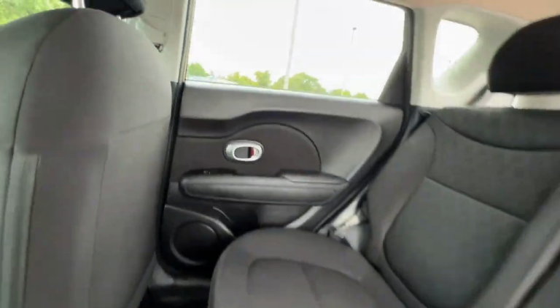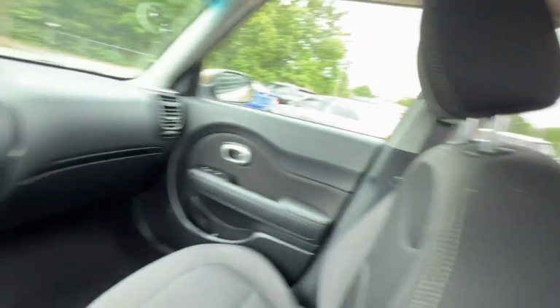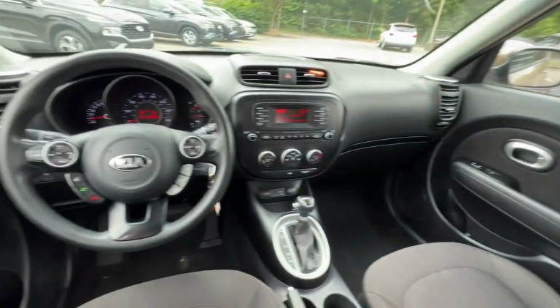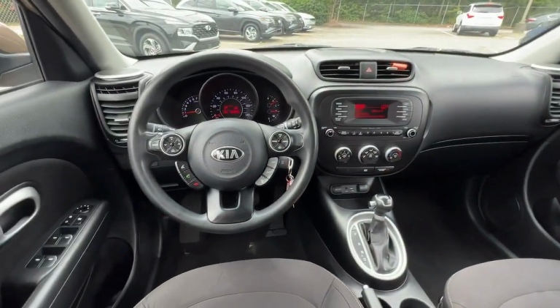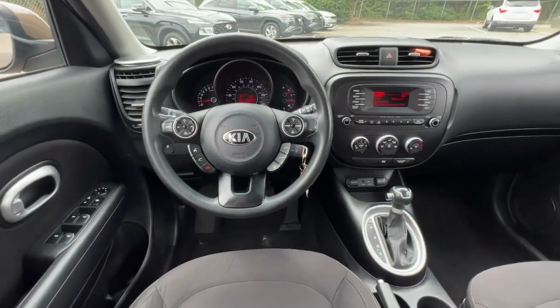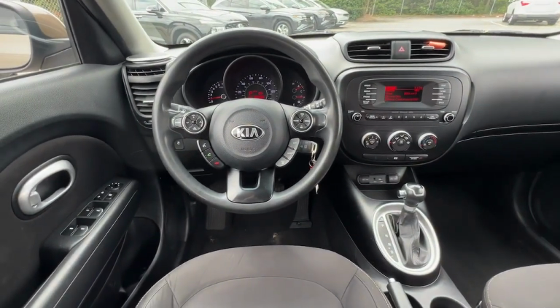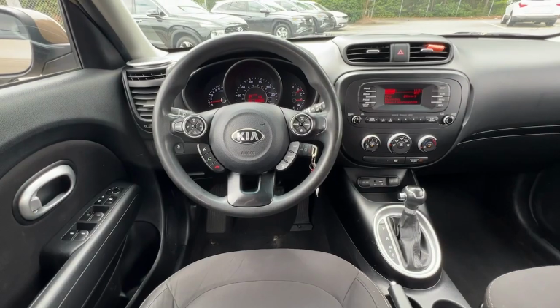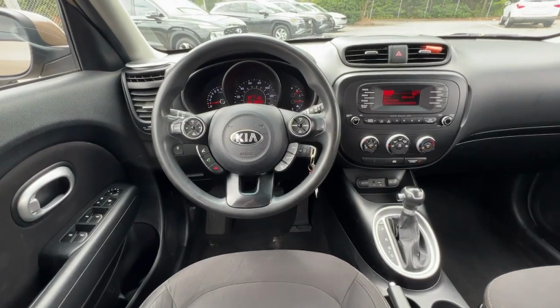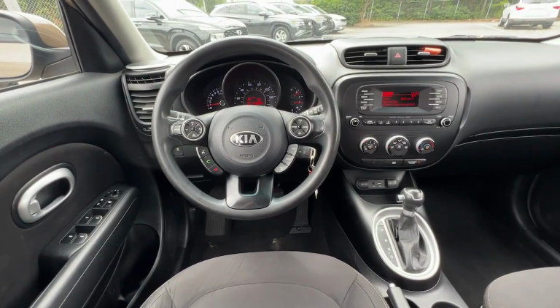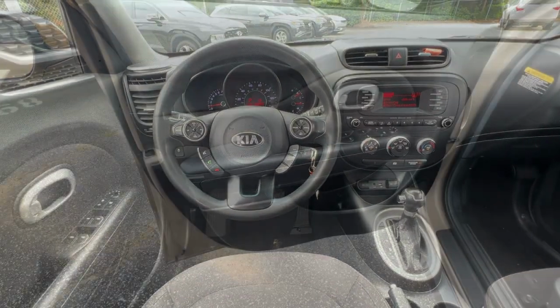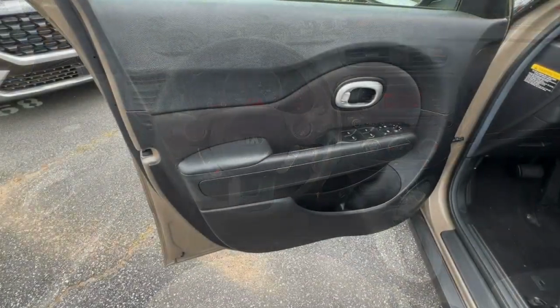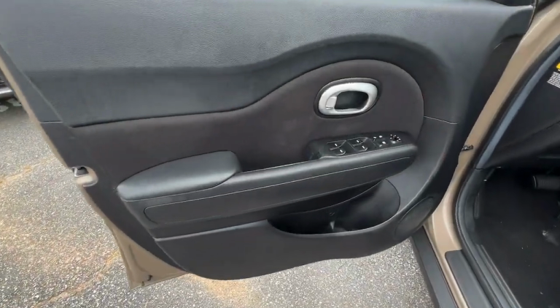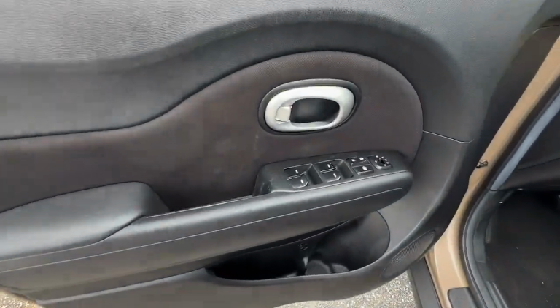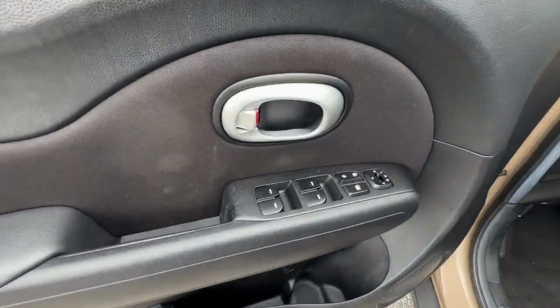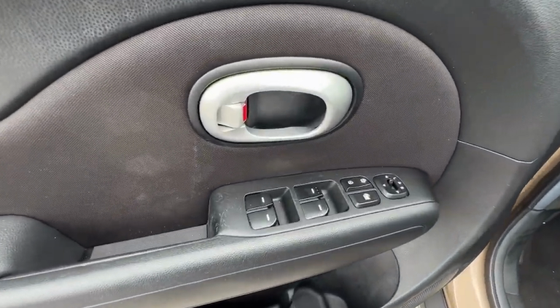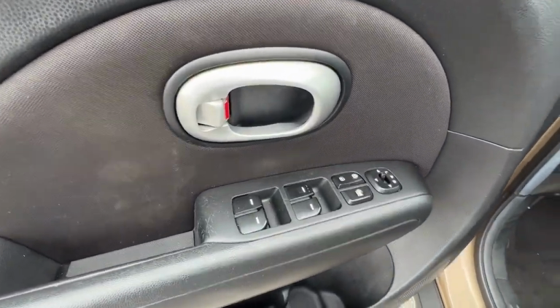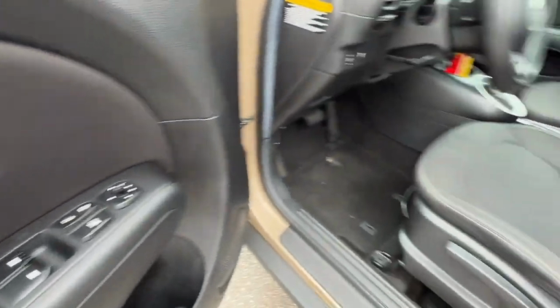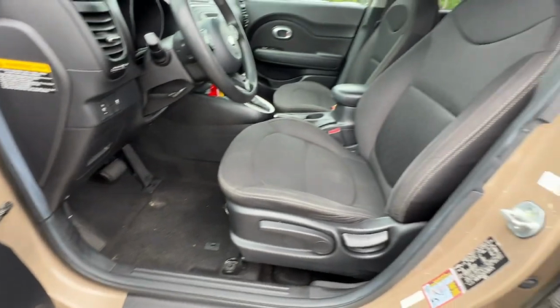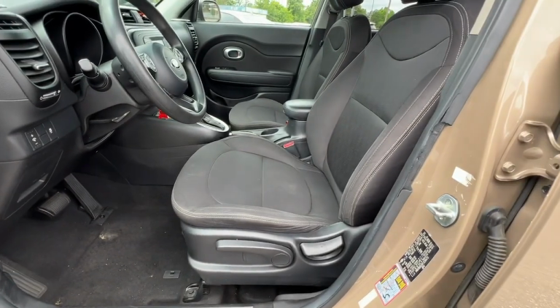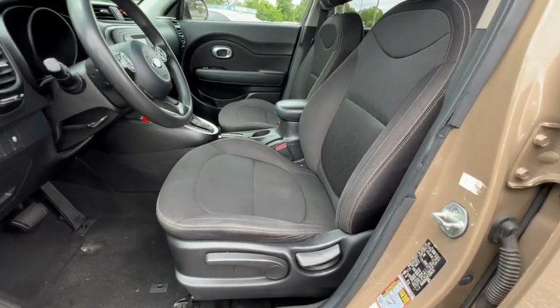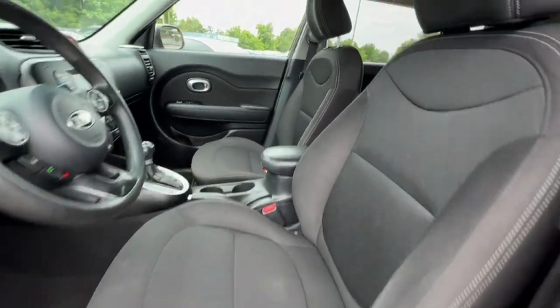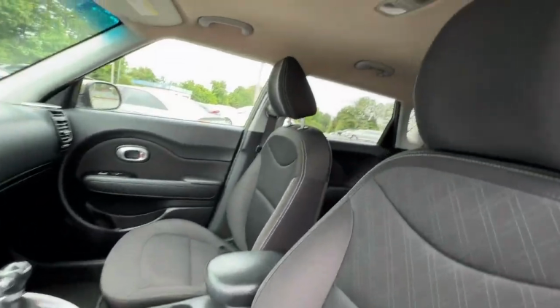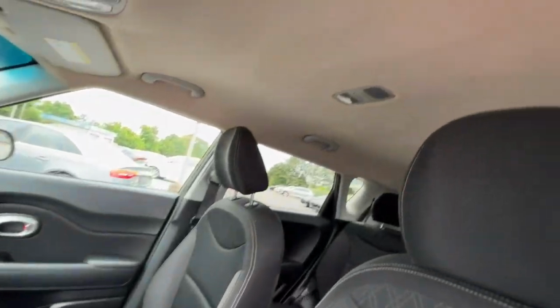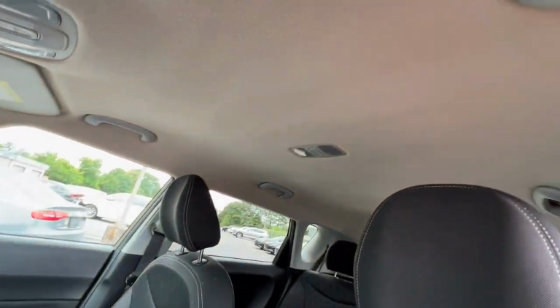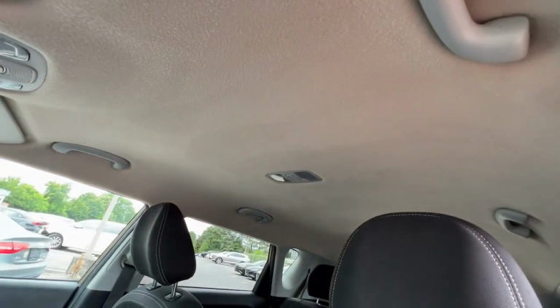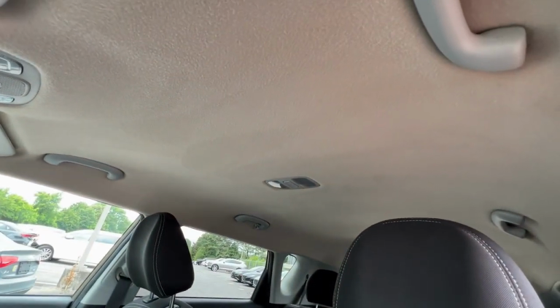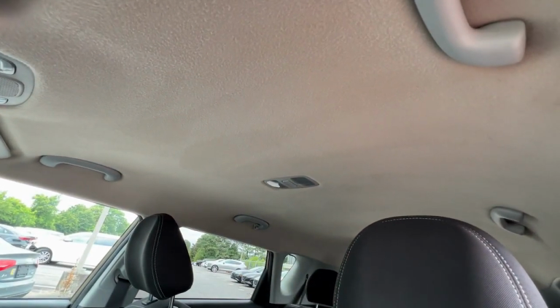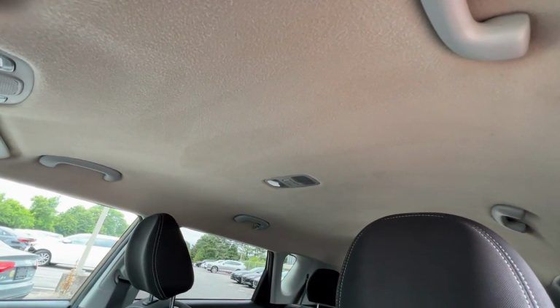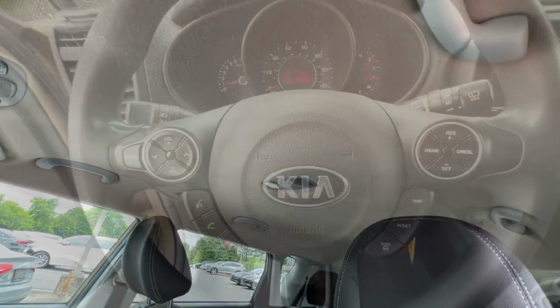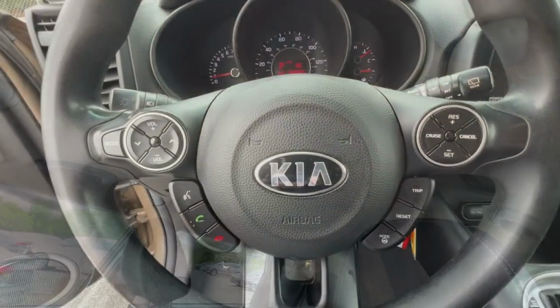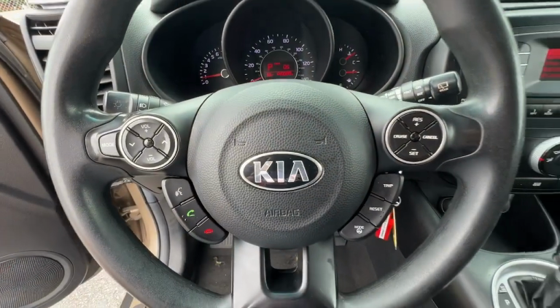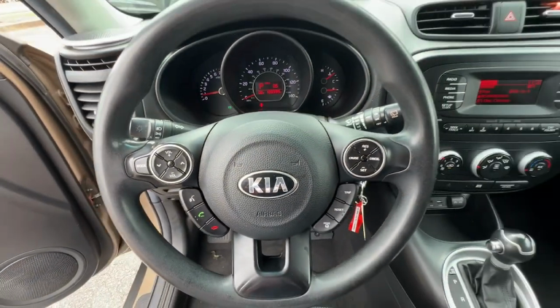Satellite radio, Bluetooth connection, aluminum wheels, steering wheel audio controls, stability control, intermittent wipers, traction control, pass-through rear seat, tire pressure monitoring system, passenger vanity mirror.